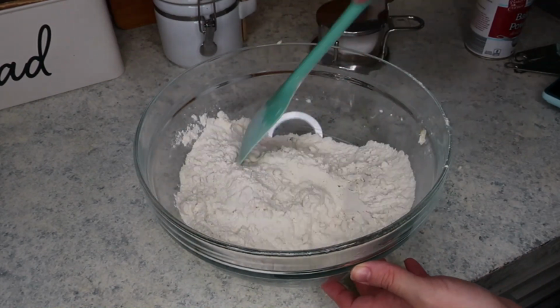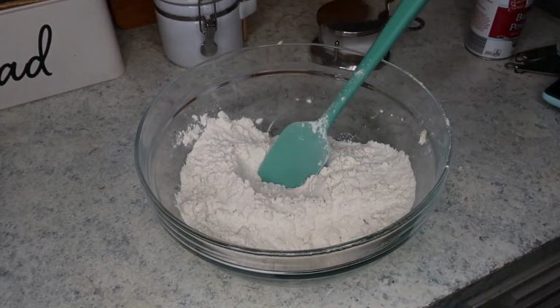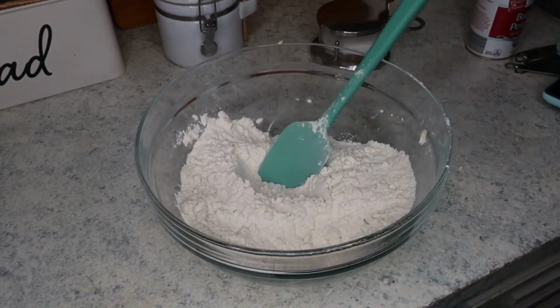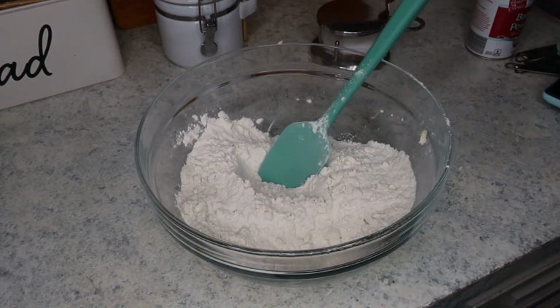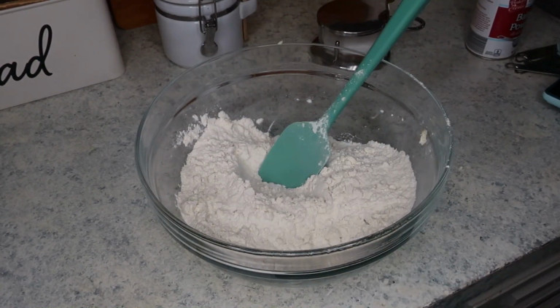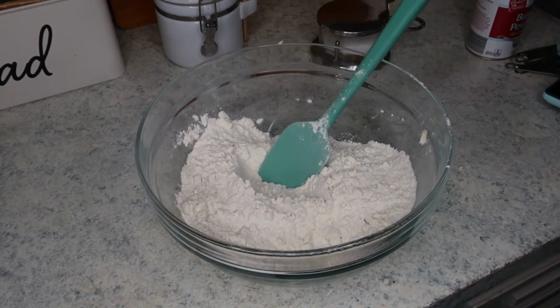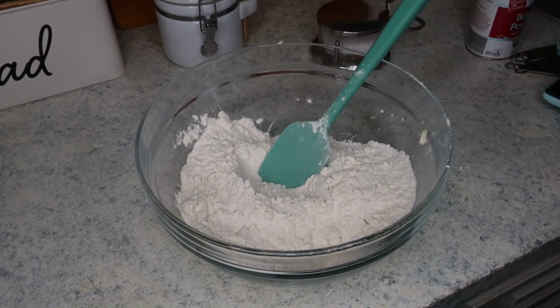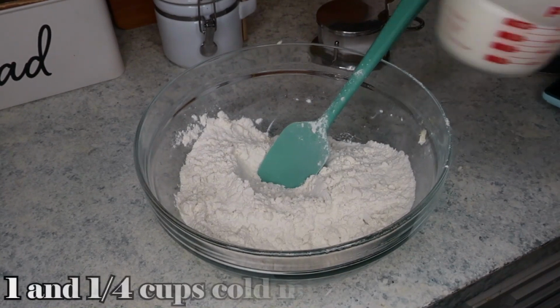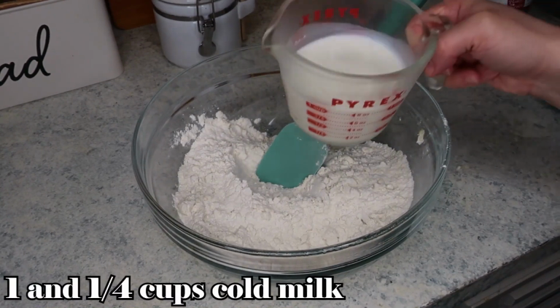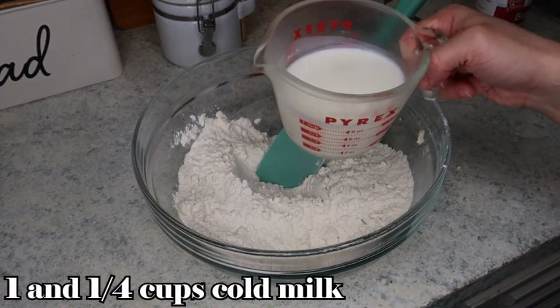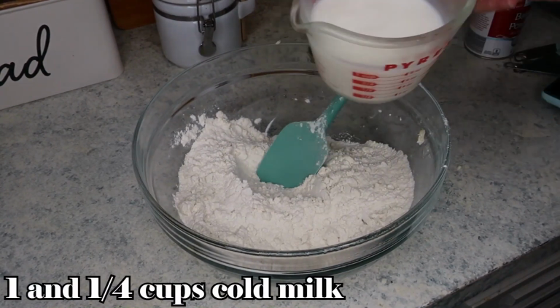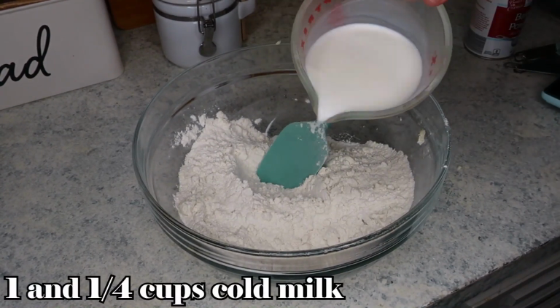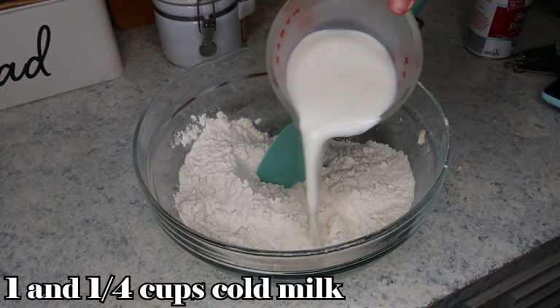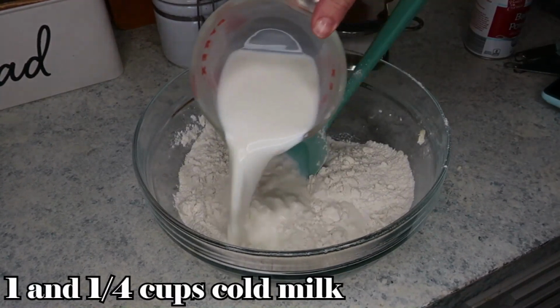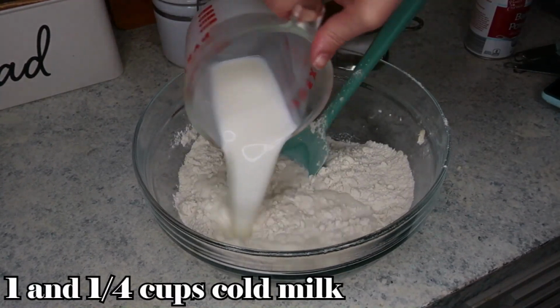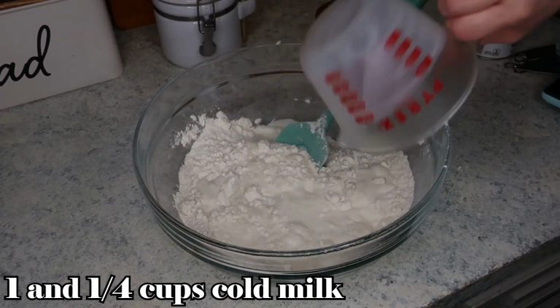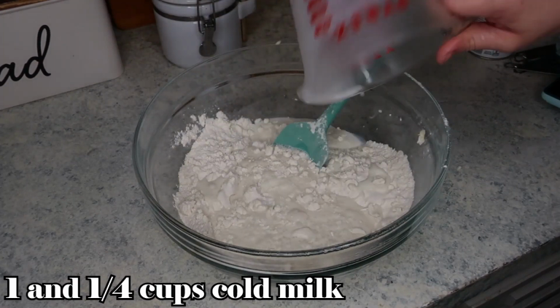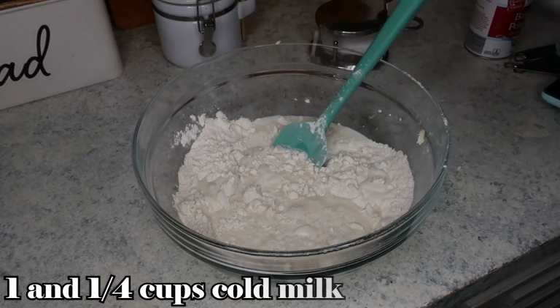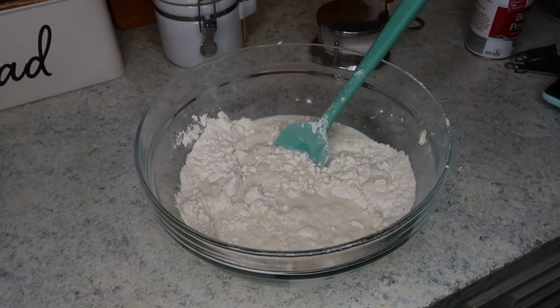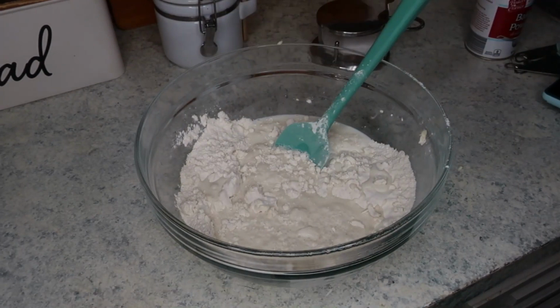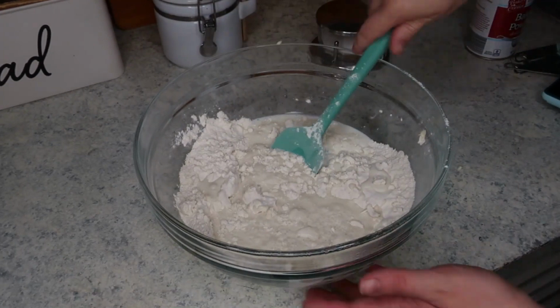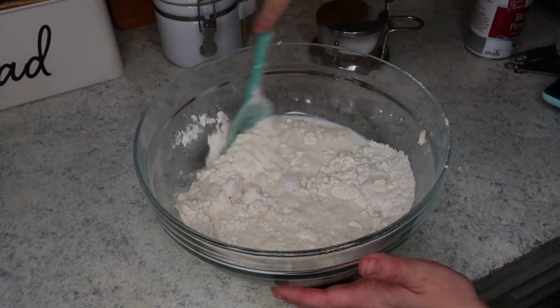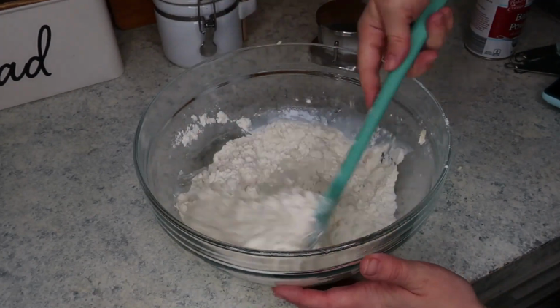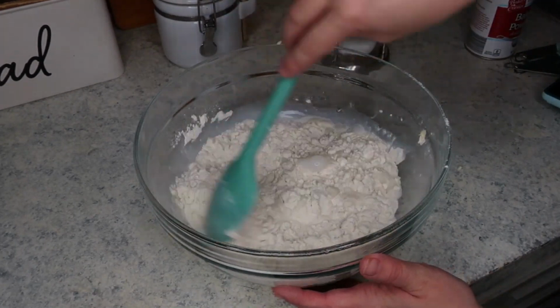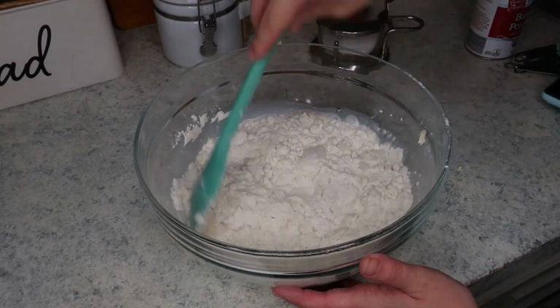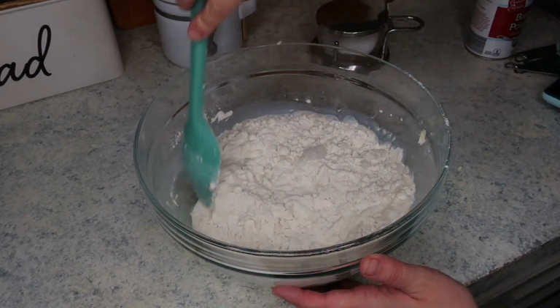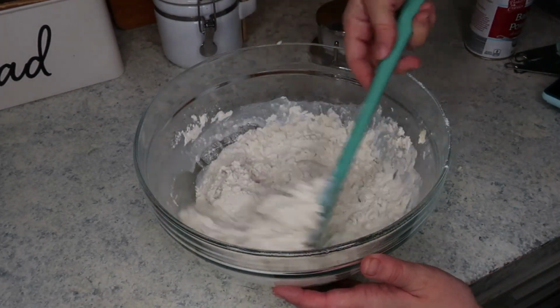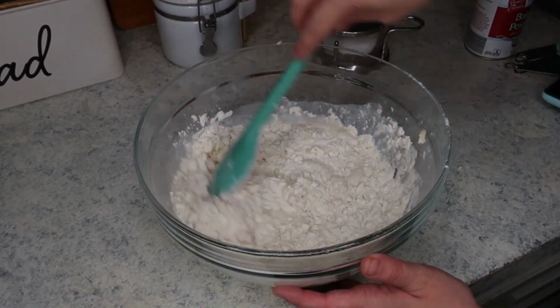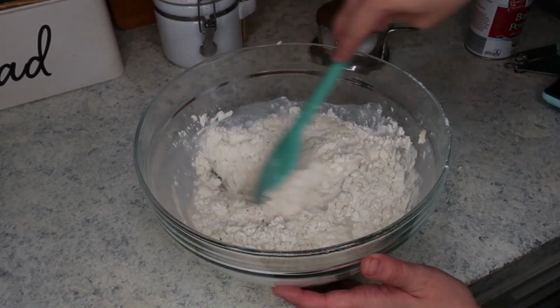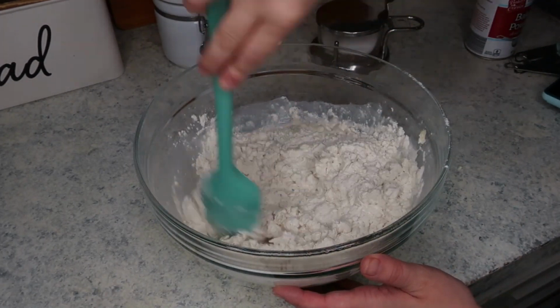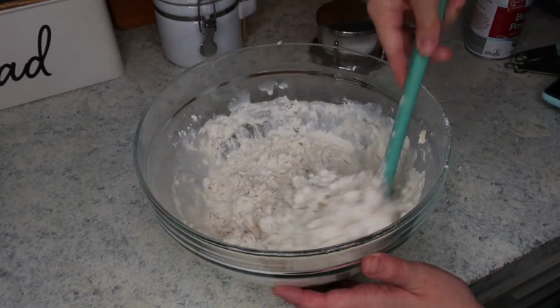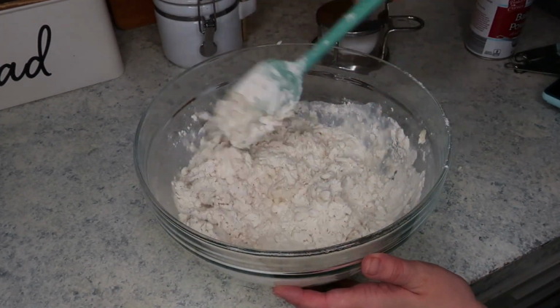Once the butter is grated, we're going to add in one and a quarter cups of whole milk, and just mix that together until a wet dough forms.